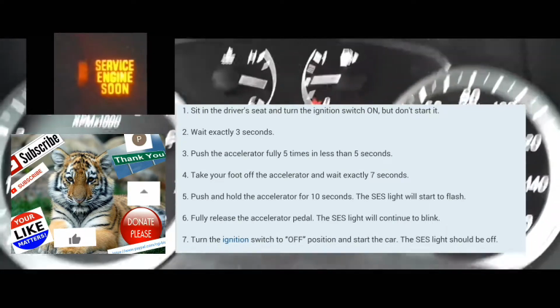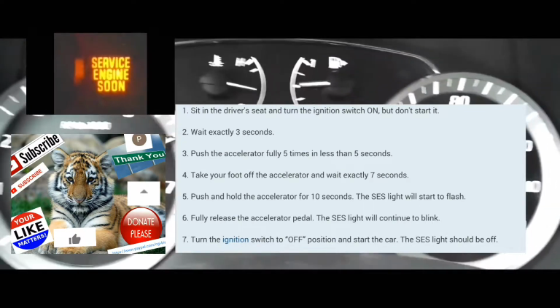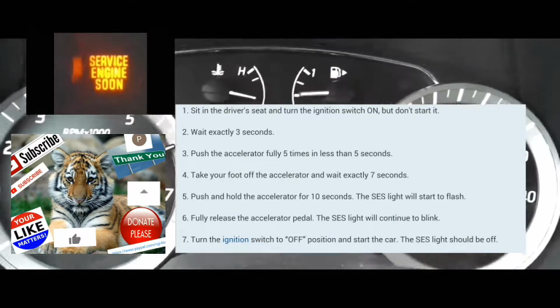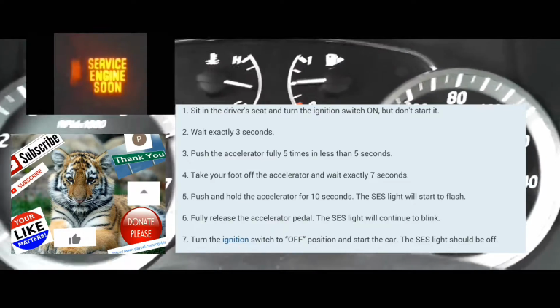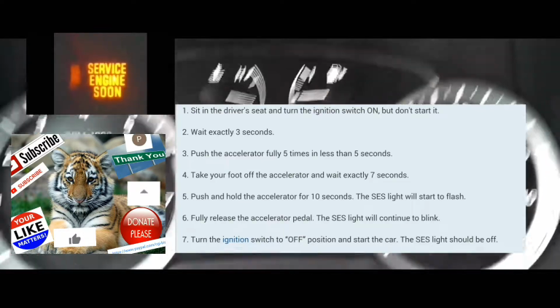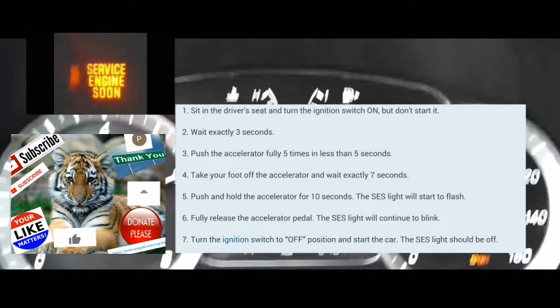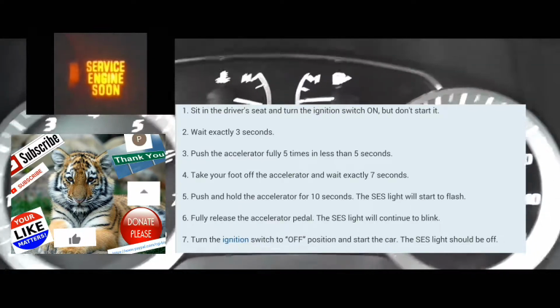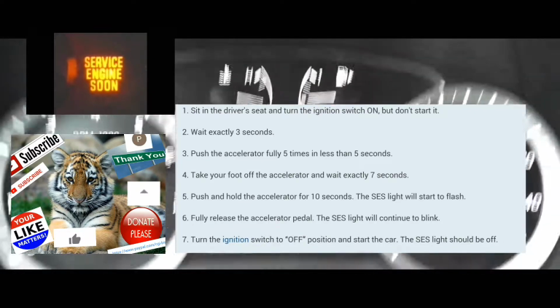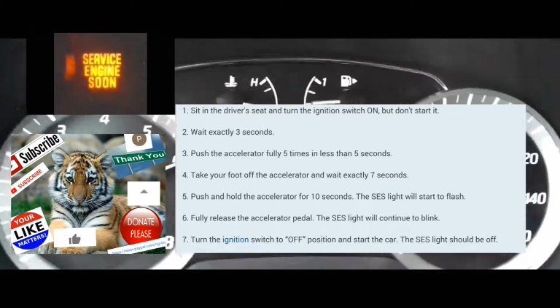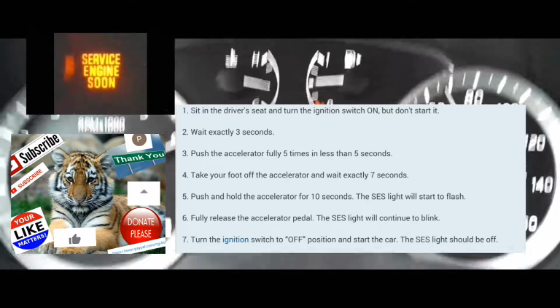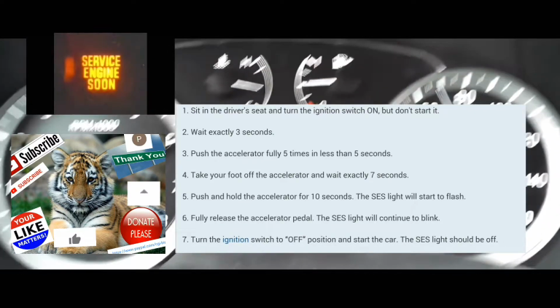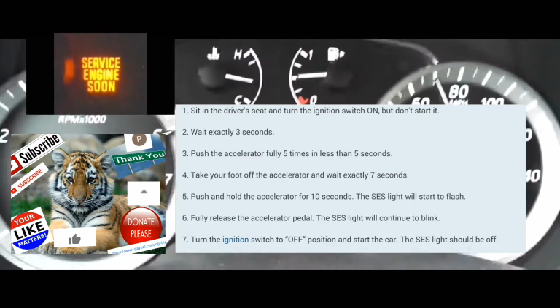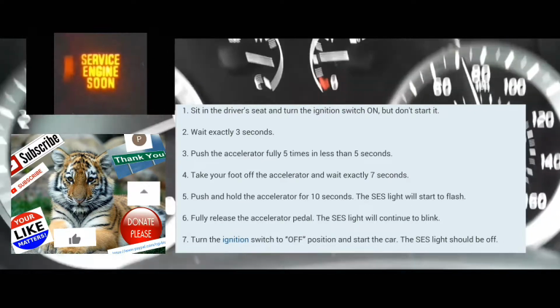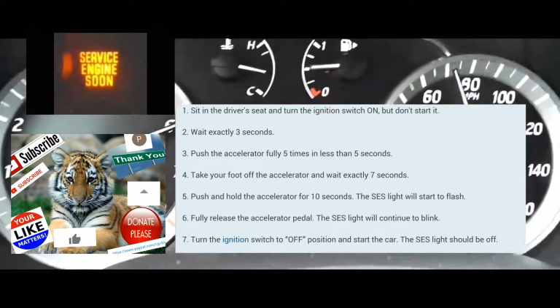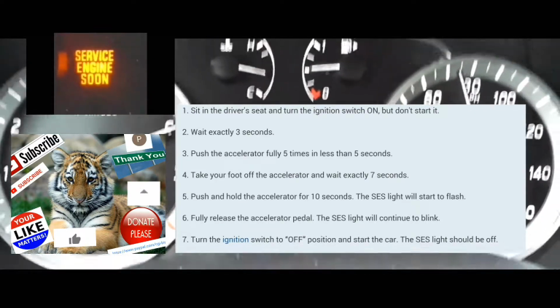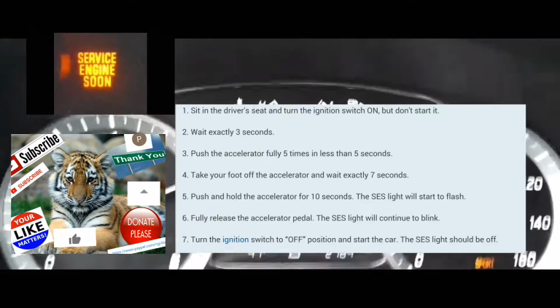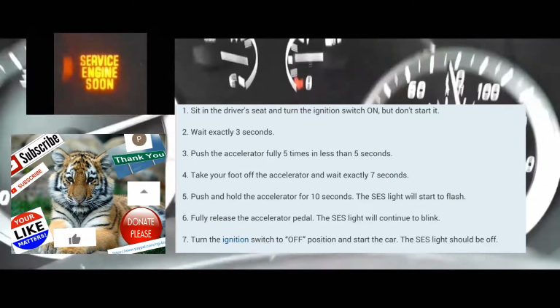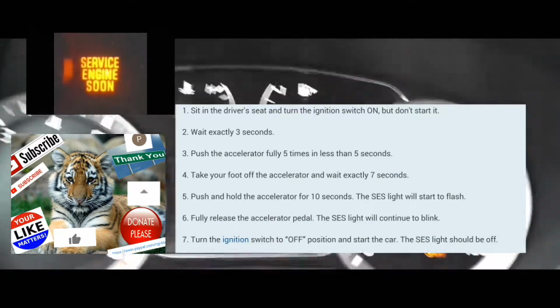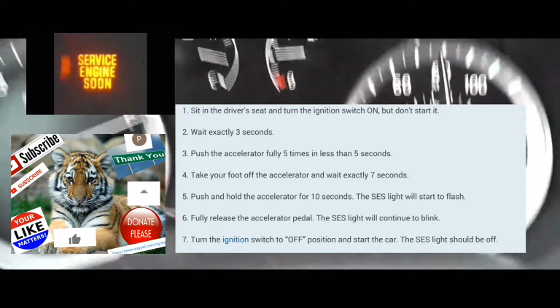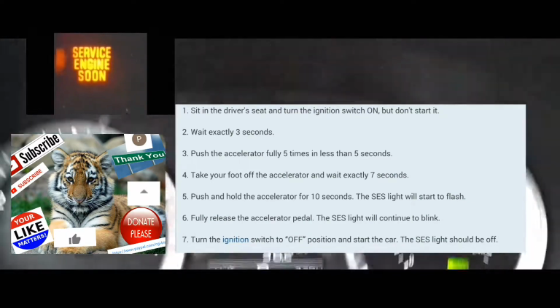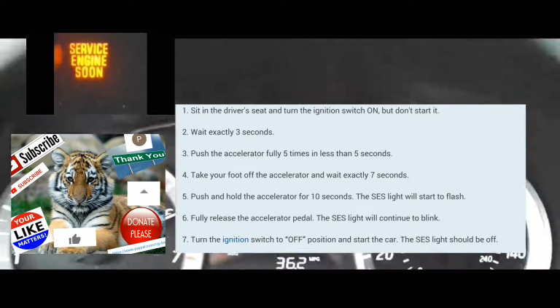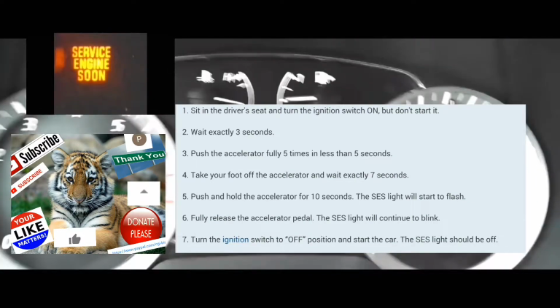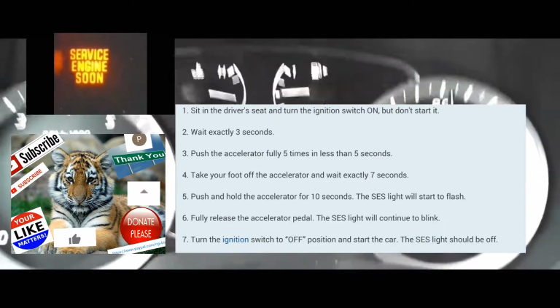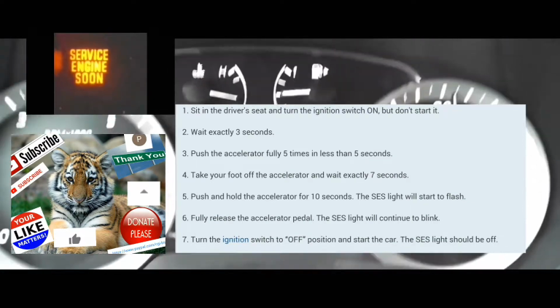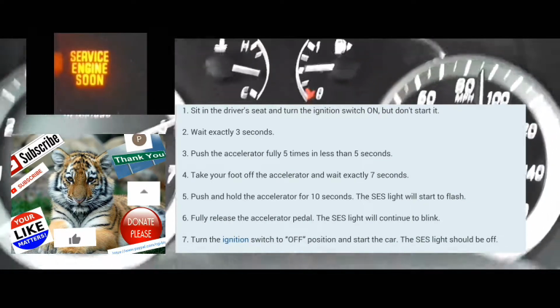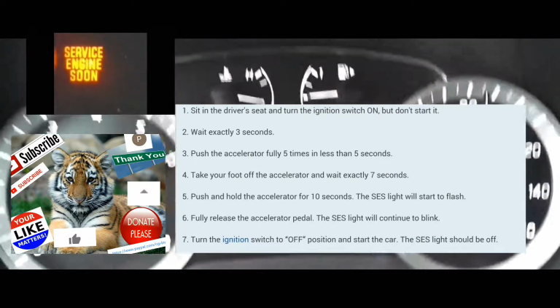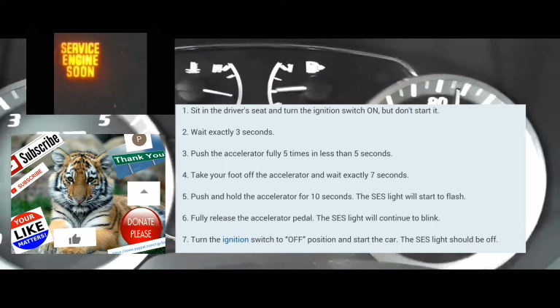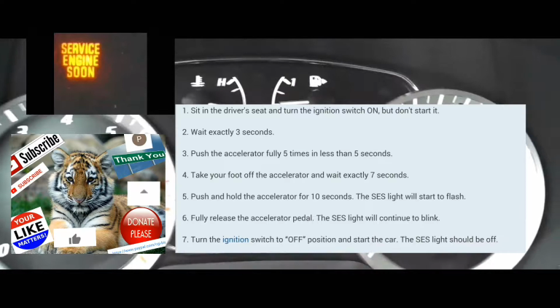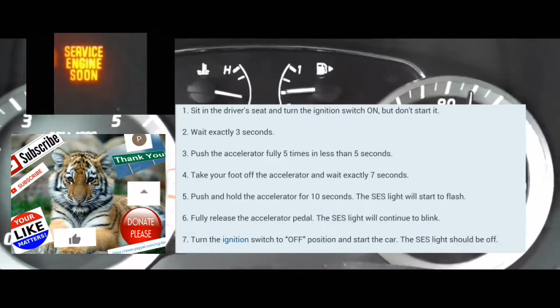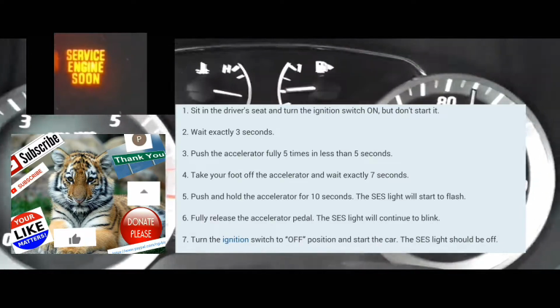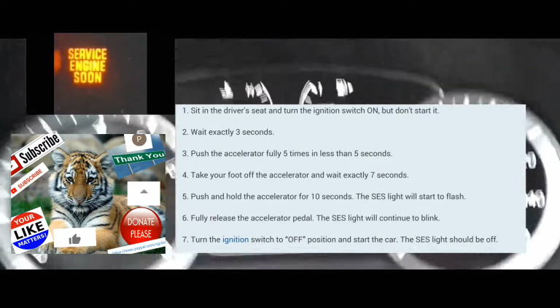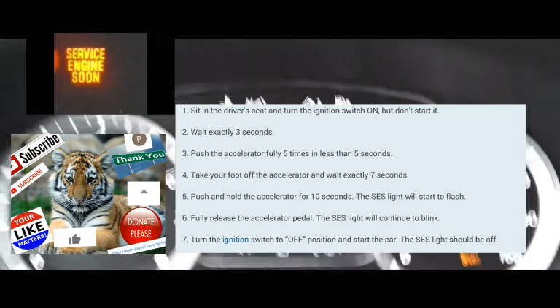I'm going to do this with you guys right now. Alright, so the car is off. You're going to push the push start without your foot on the brake. Don't start the engine. Make sure that all the lights on your dash are on.